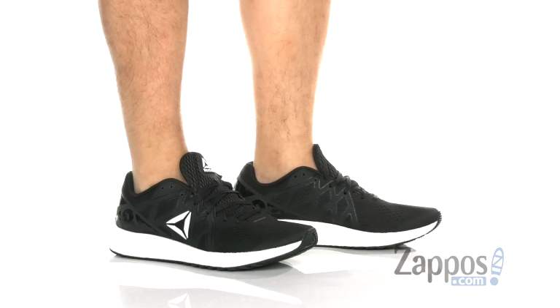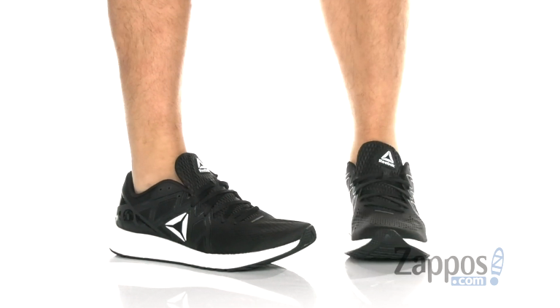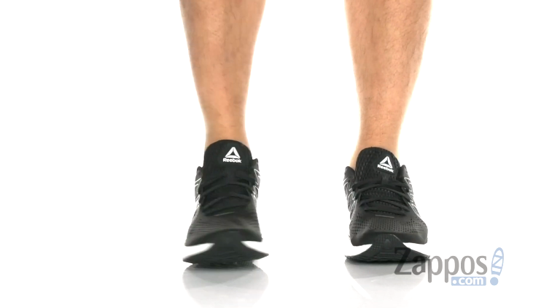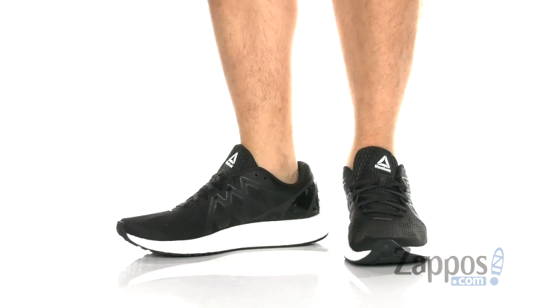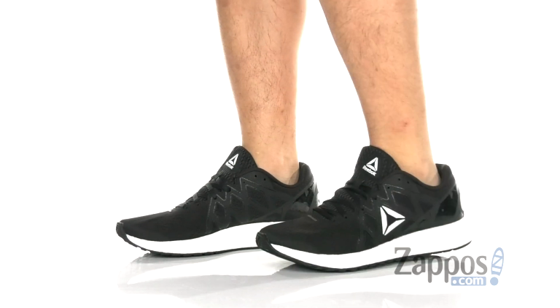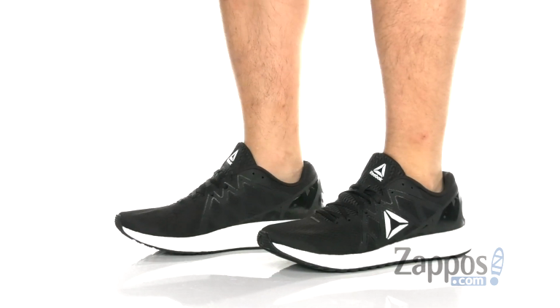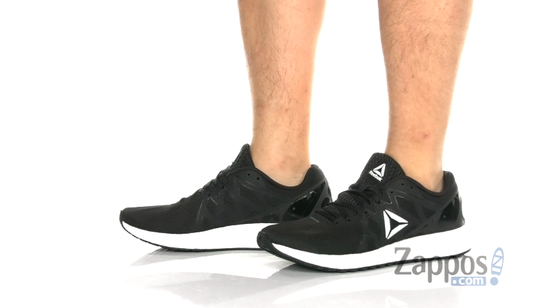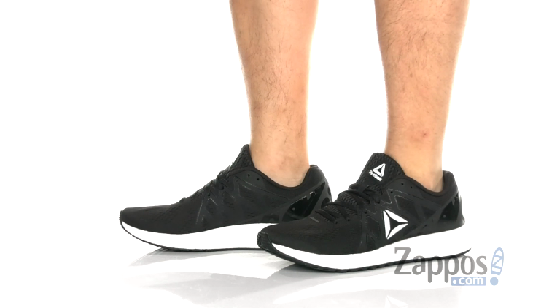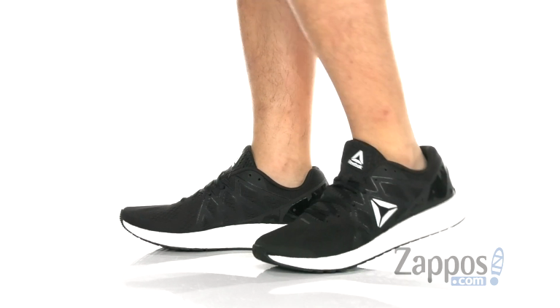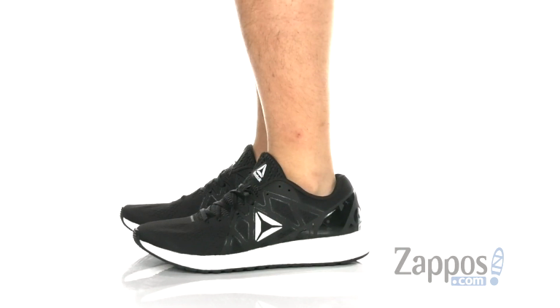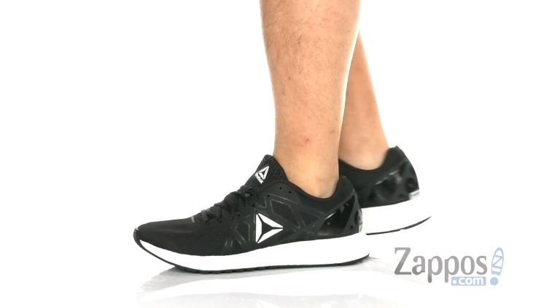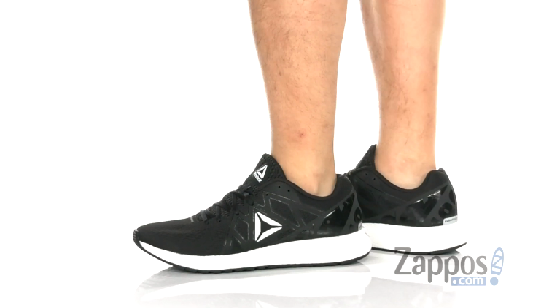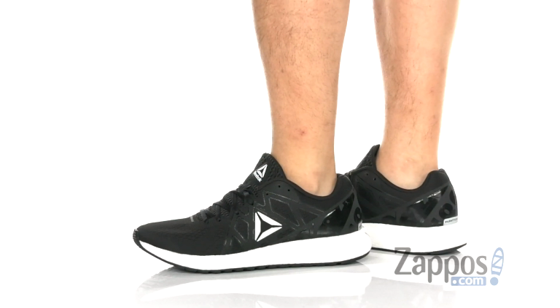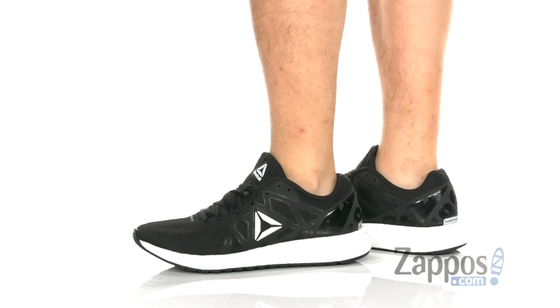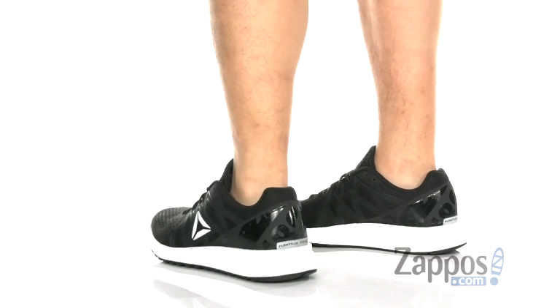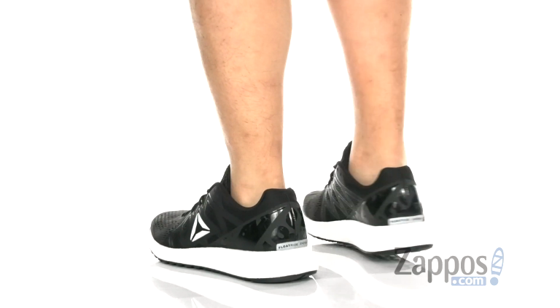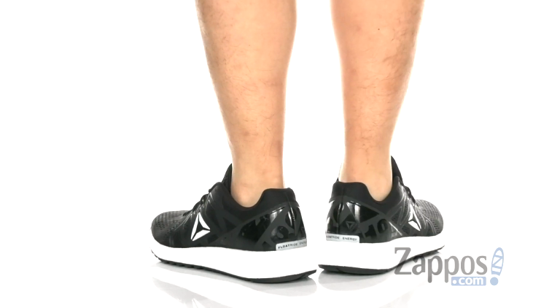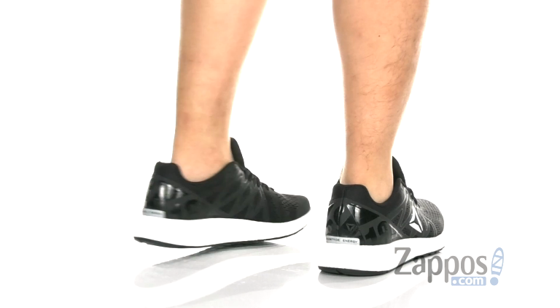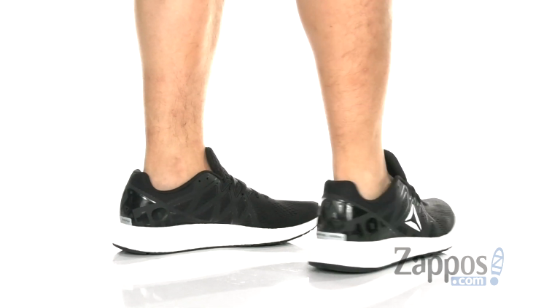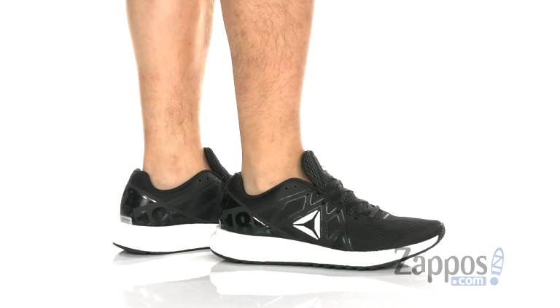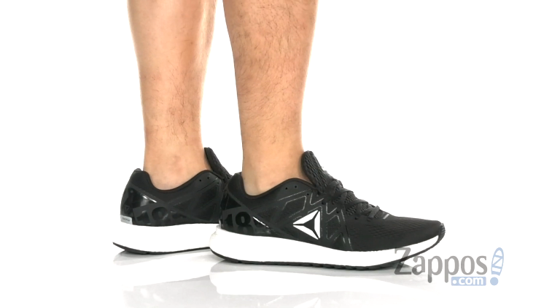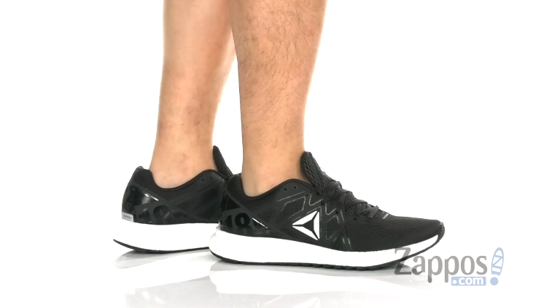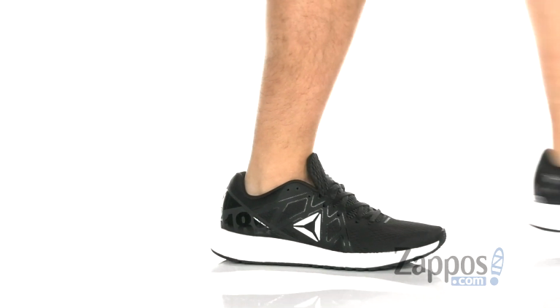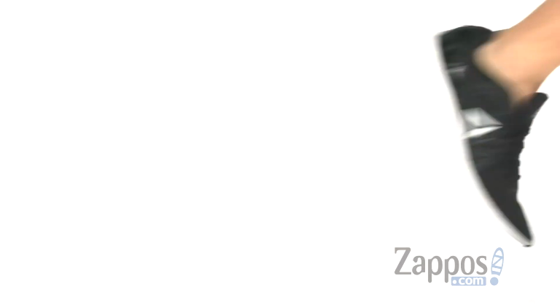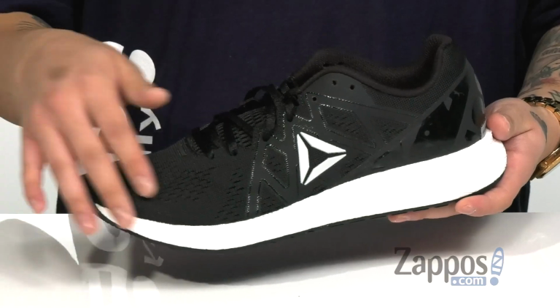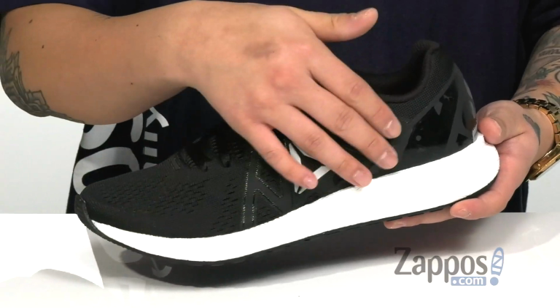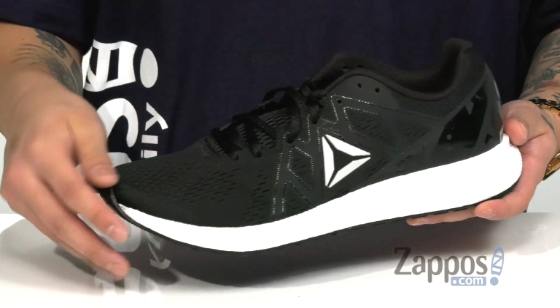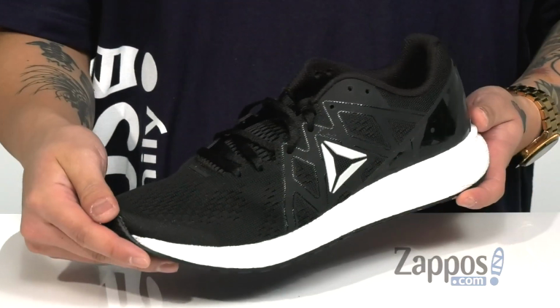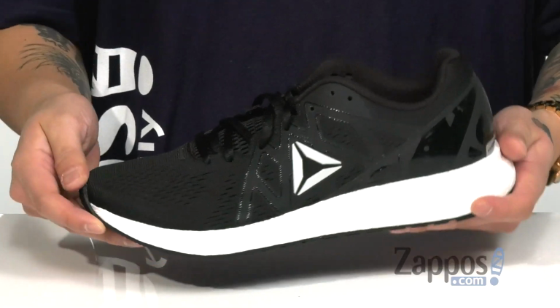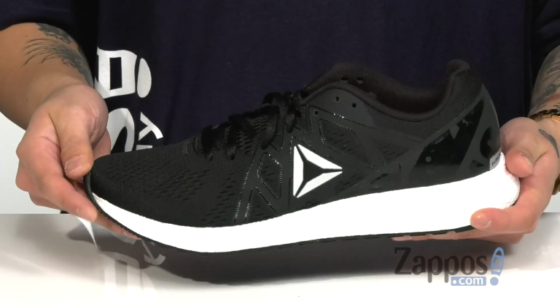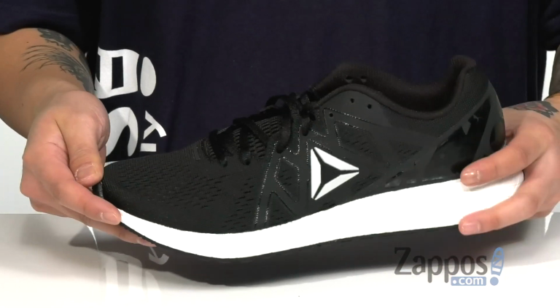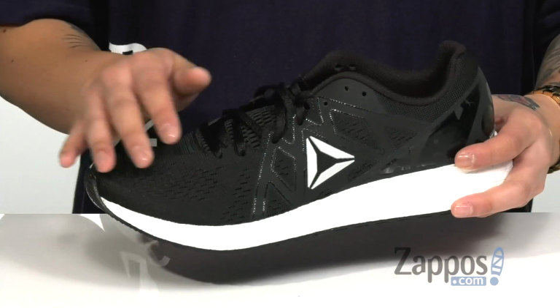This lightweight and comfortable running shoe from Reebok features an engineered mesh upper — it's very breathable — along with synthetic overlays throughout the entire shoe to provide structural support, durability, and protection of the foot. A seamless design is going to help with less irritation against the foot.